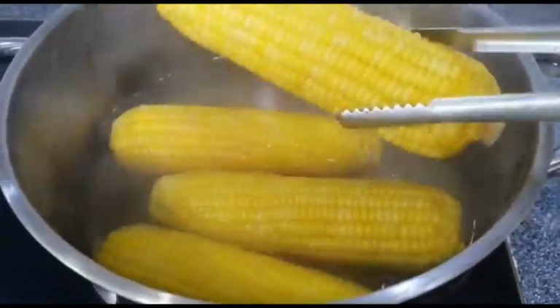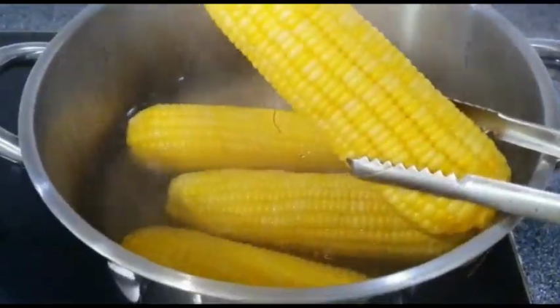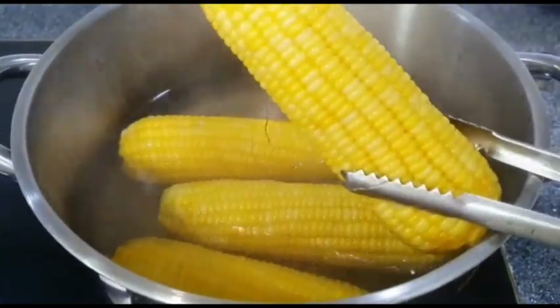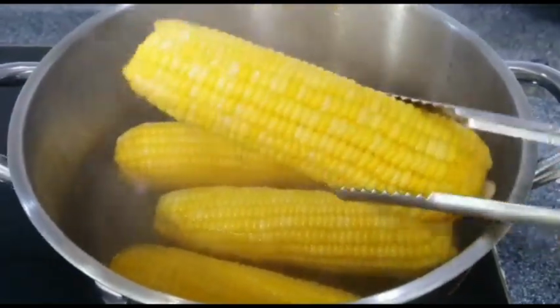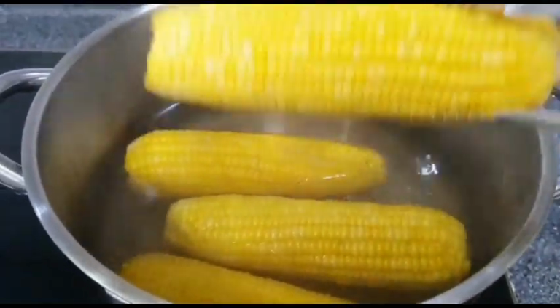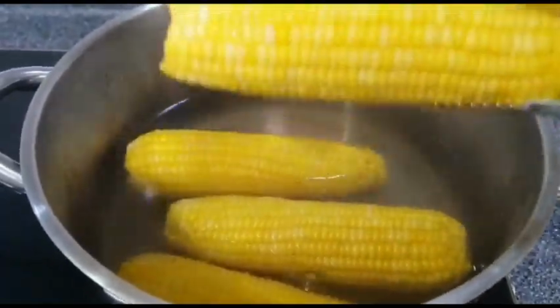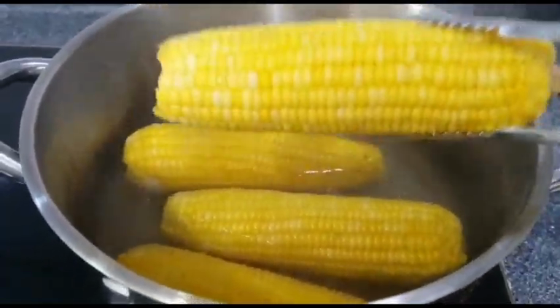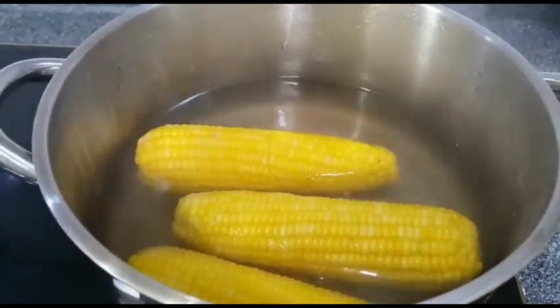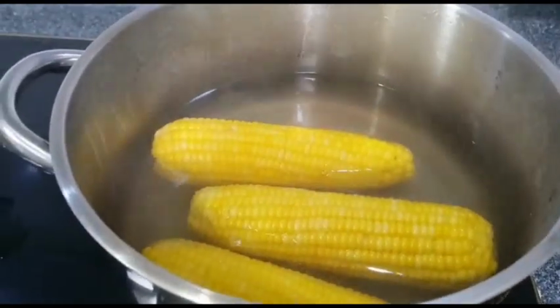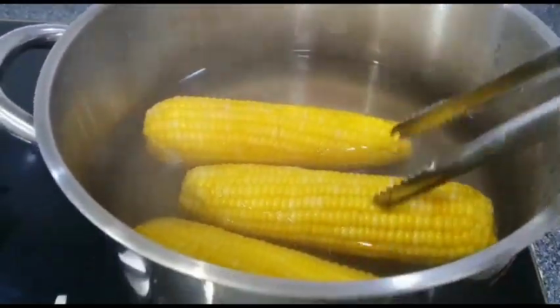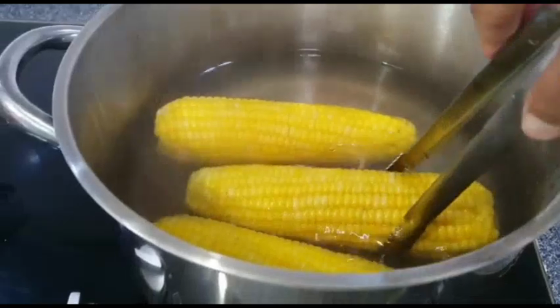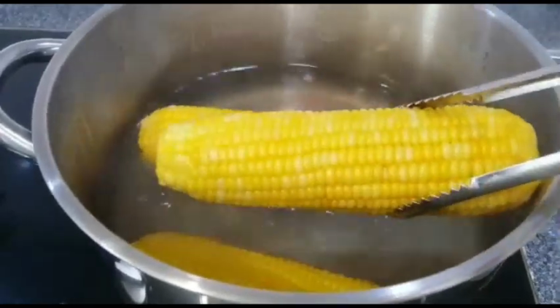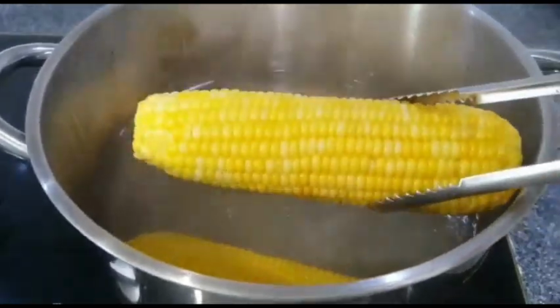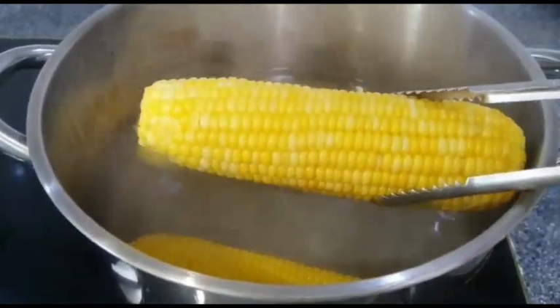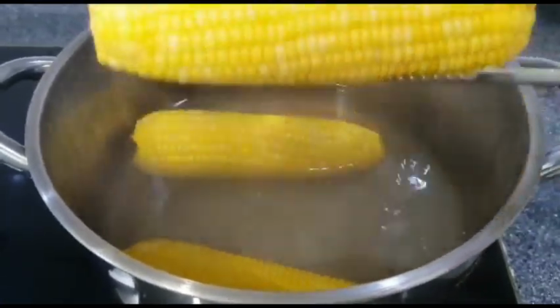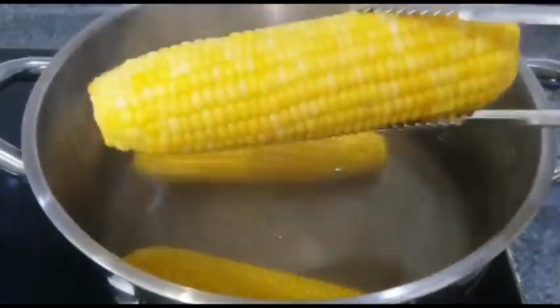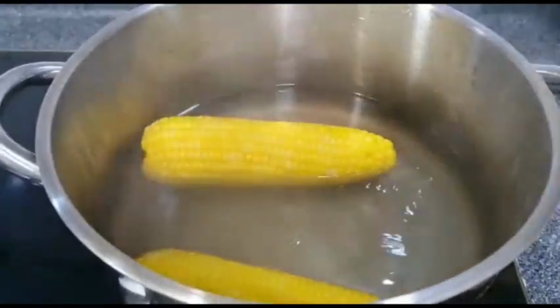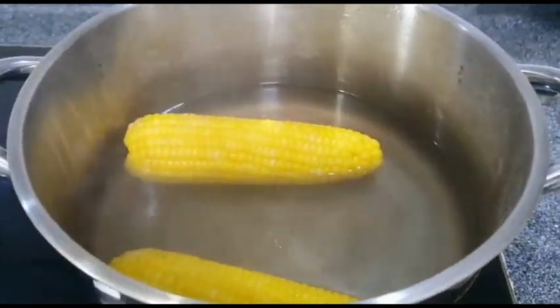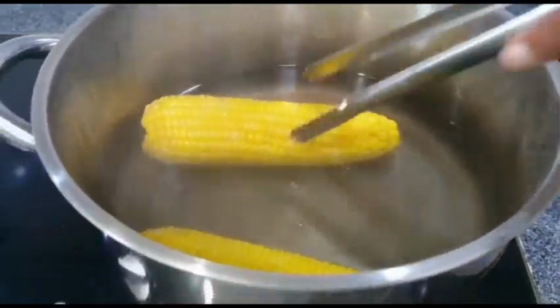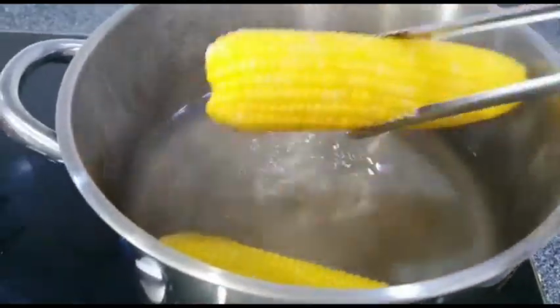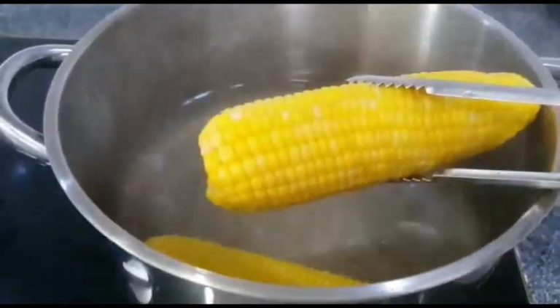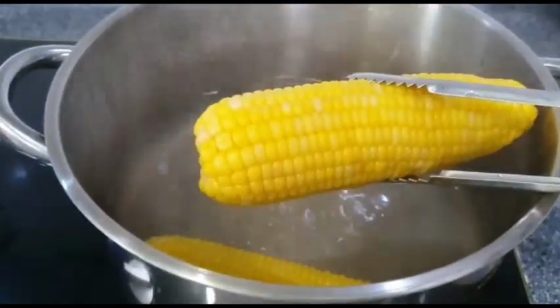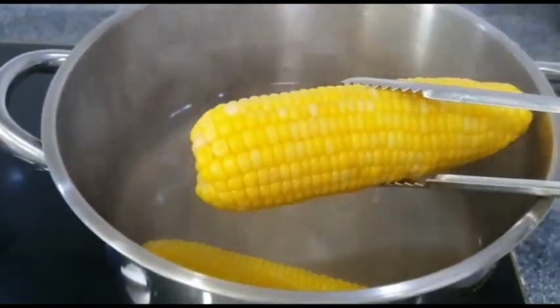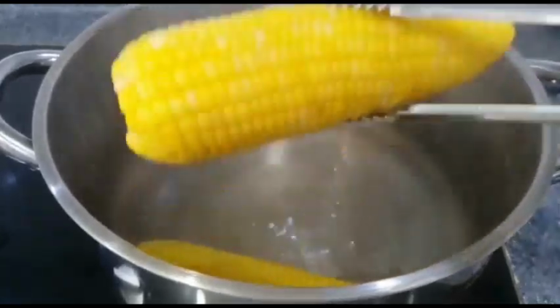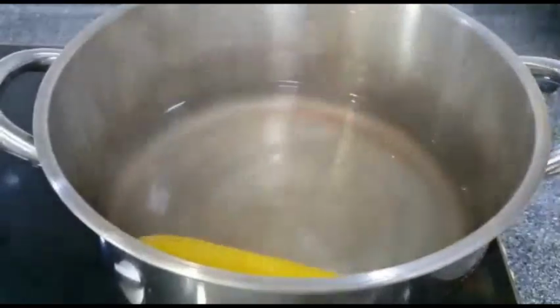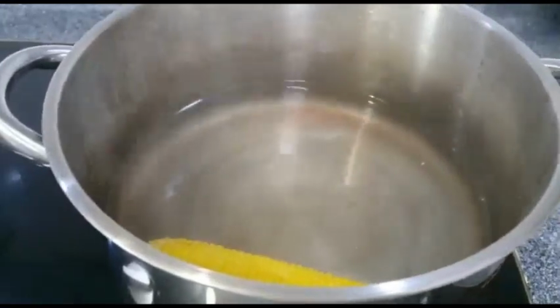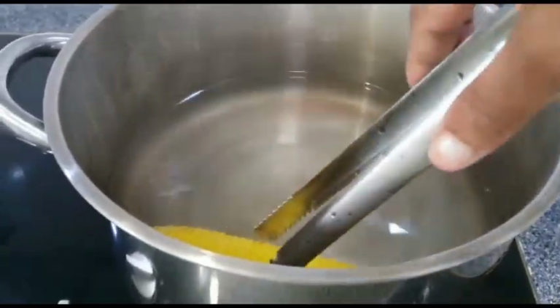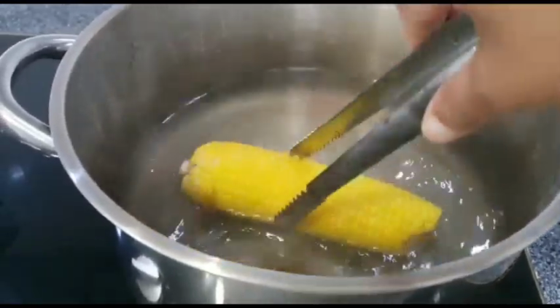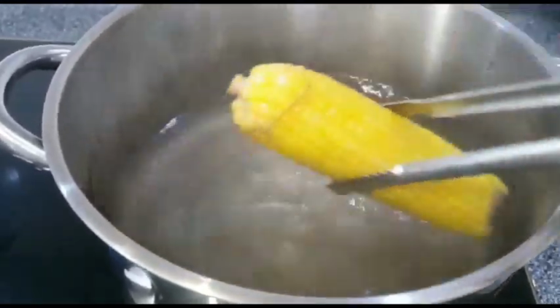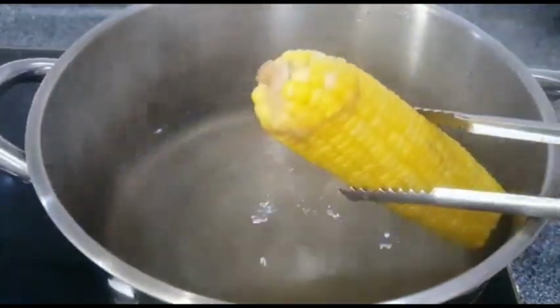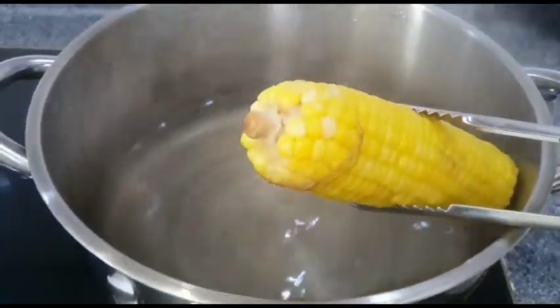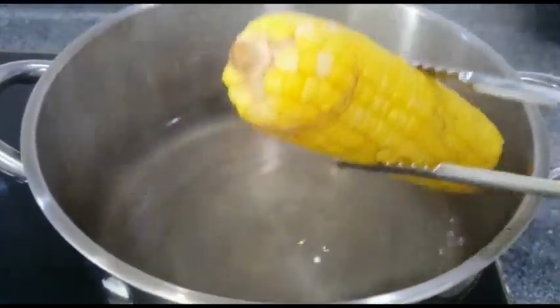Start with the corn. The first step is boiling. This is why let's try this vegetable and taste it.